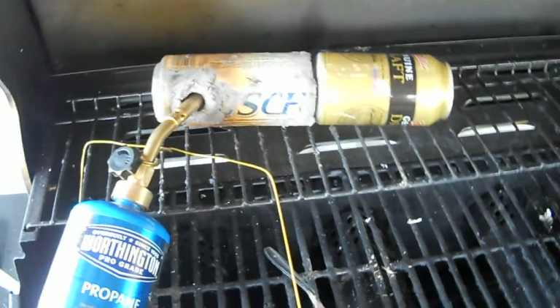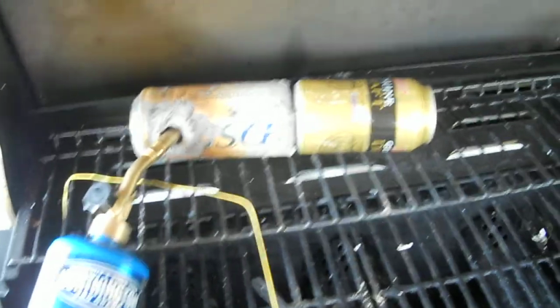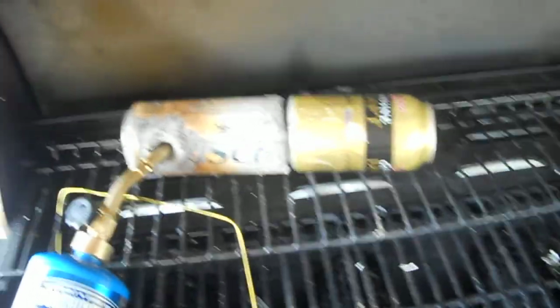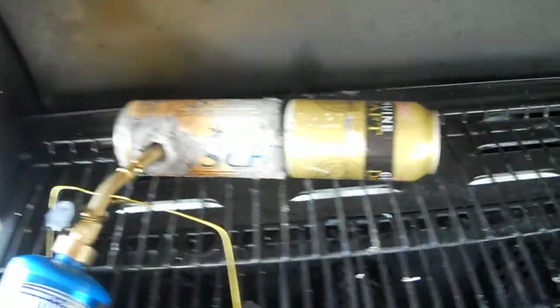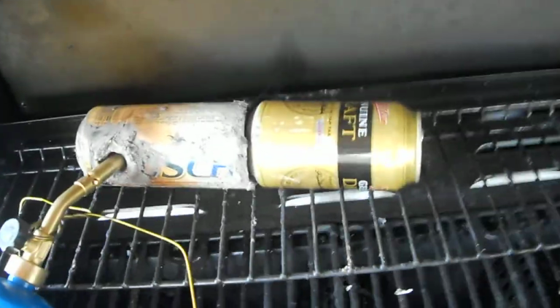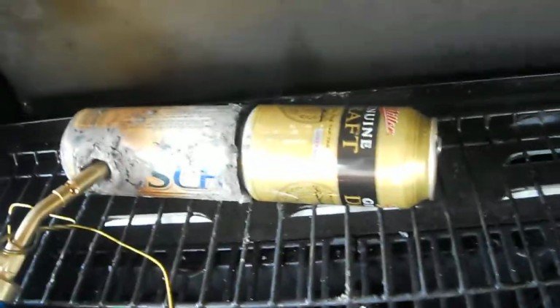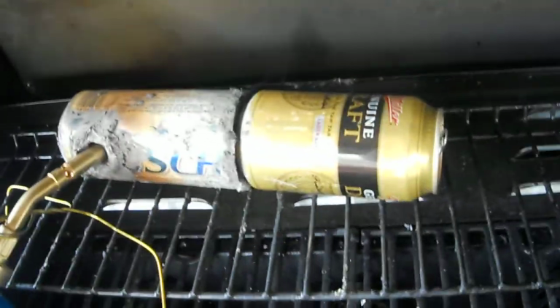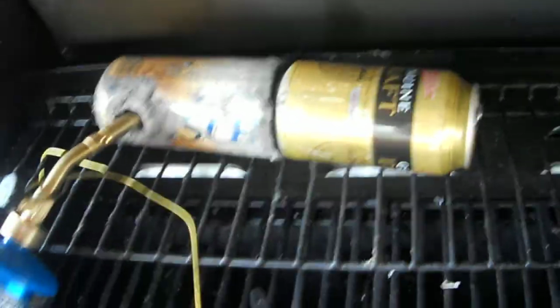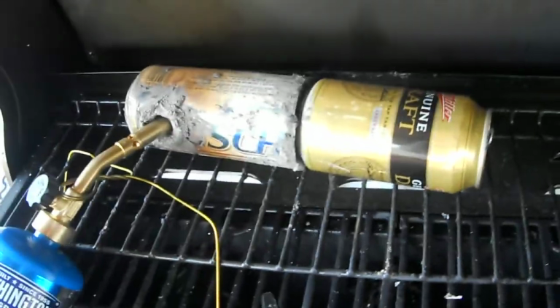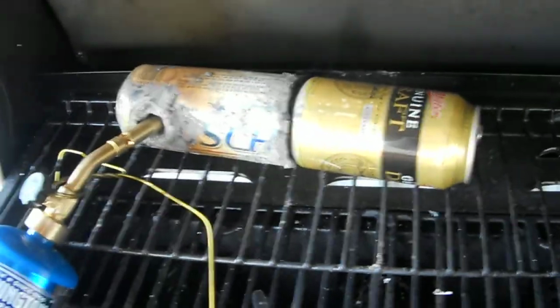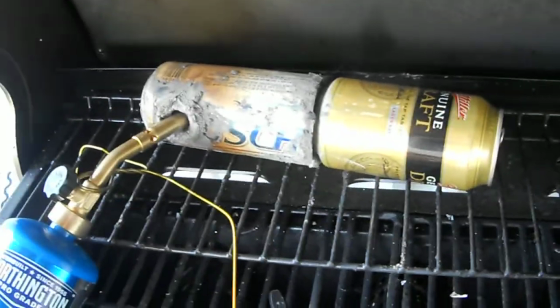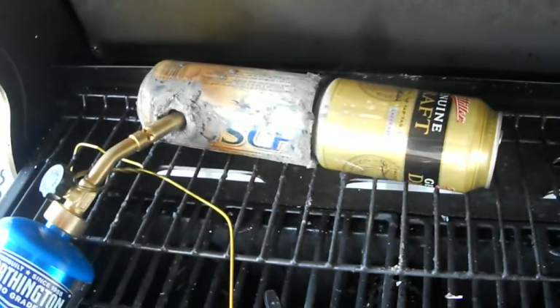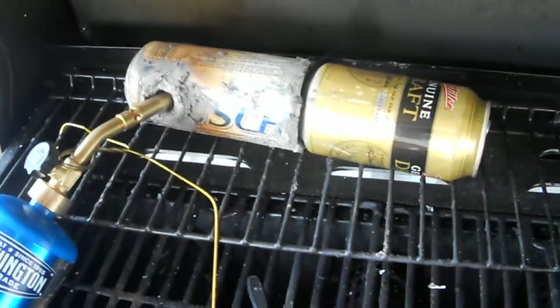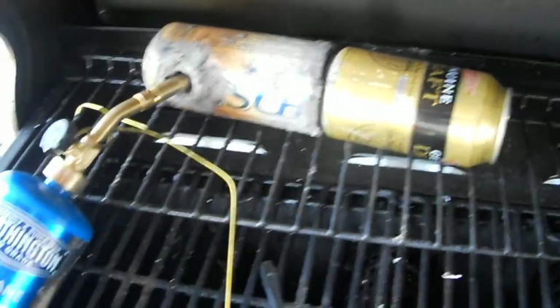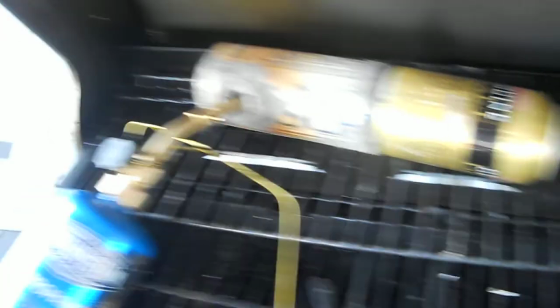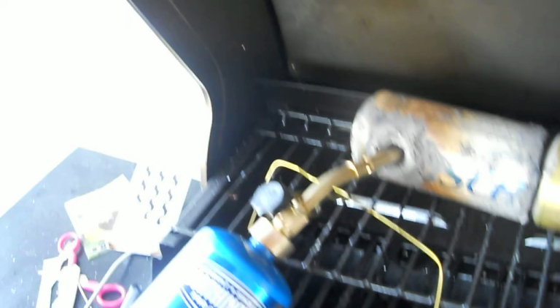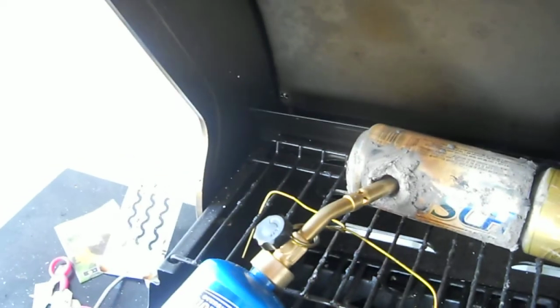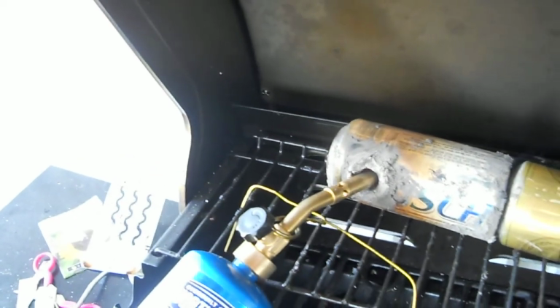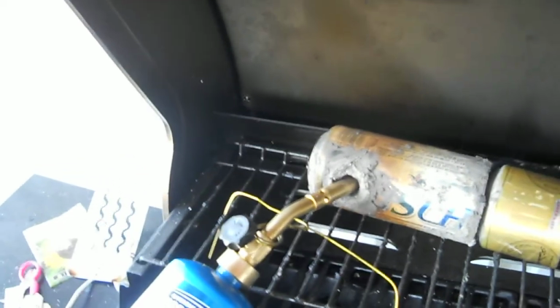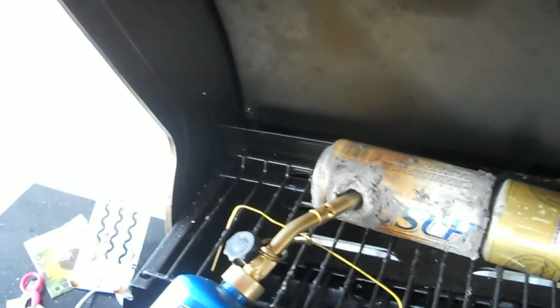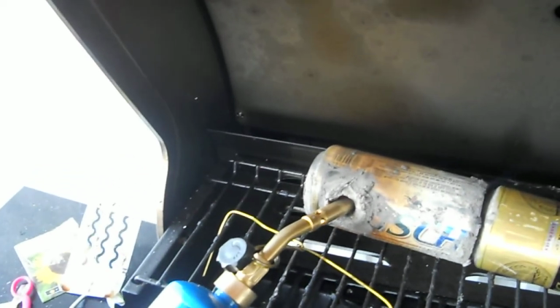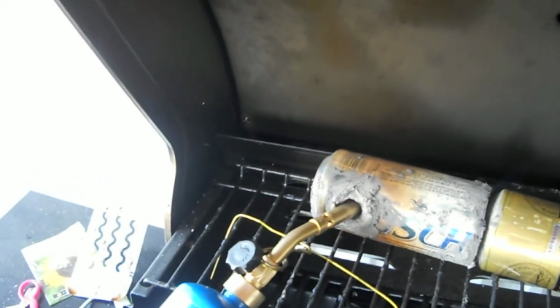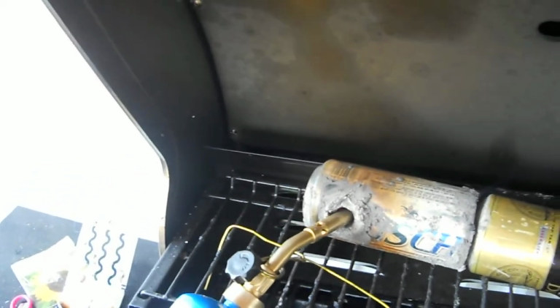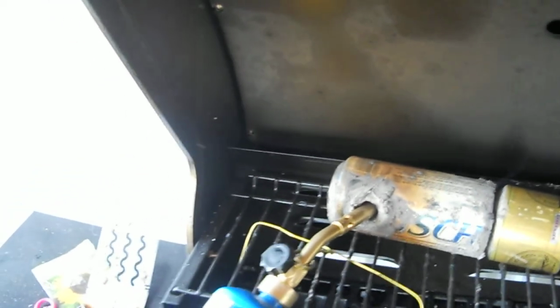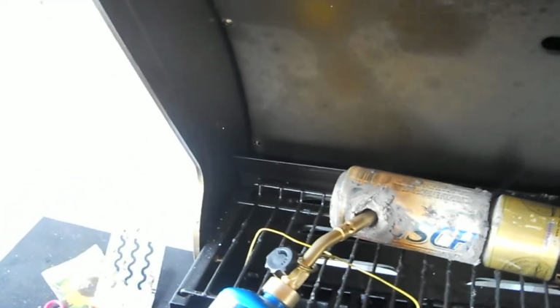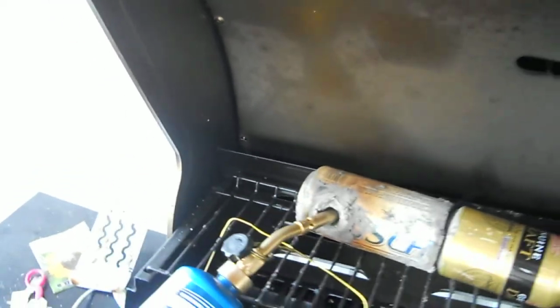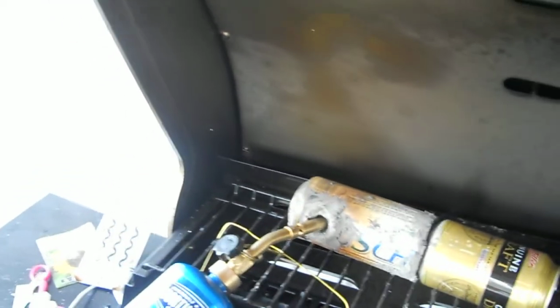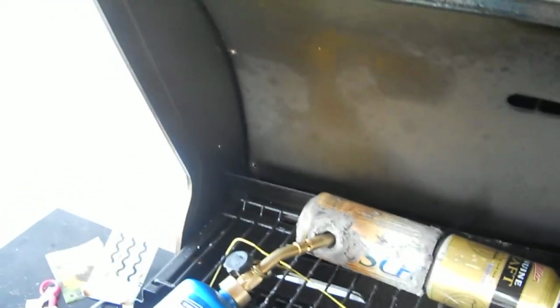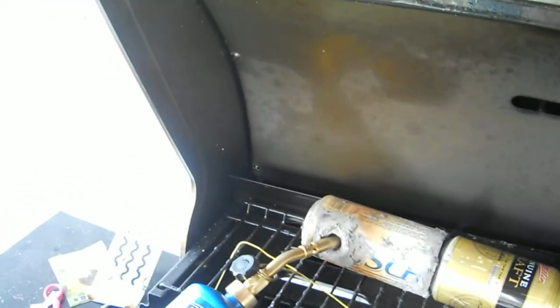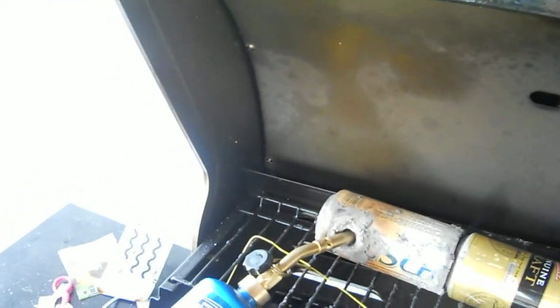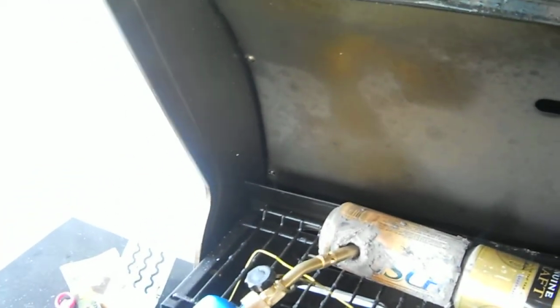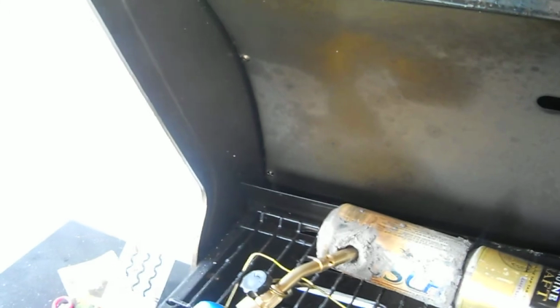So far it seems okay. Seems like it may work. Hopefully, once it's up to temp, all should be good.